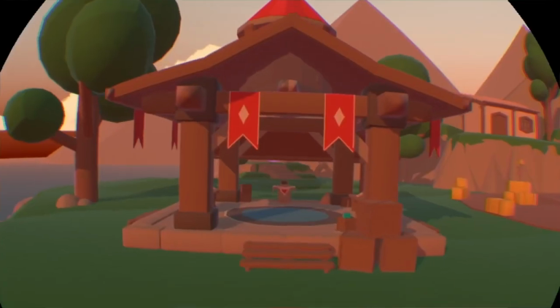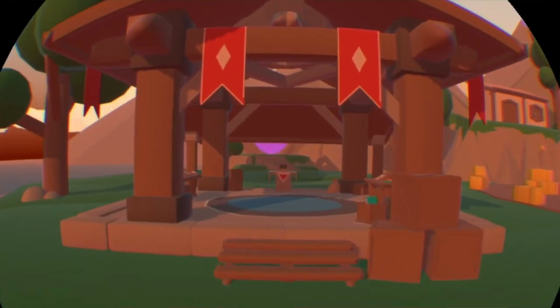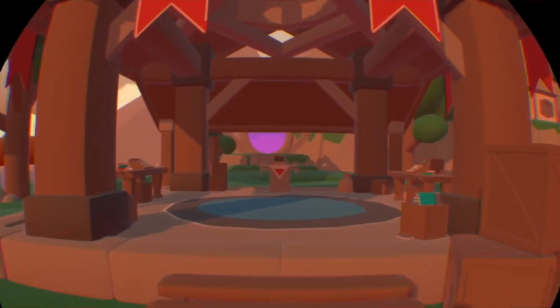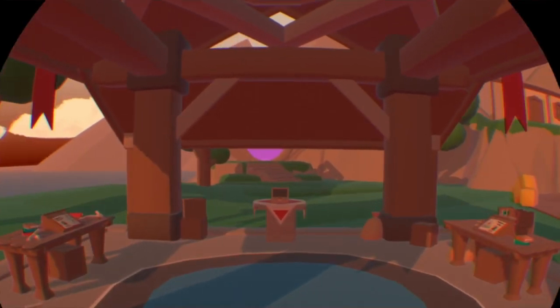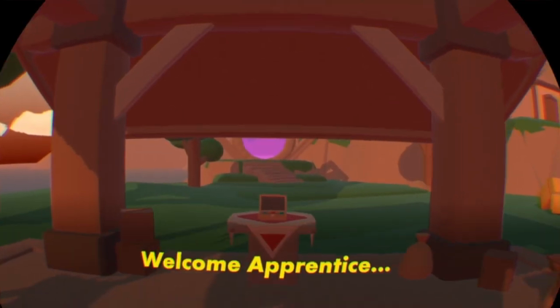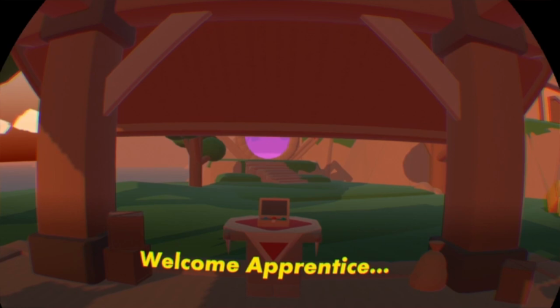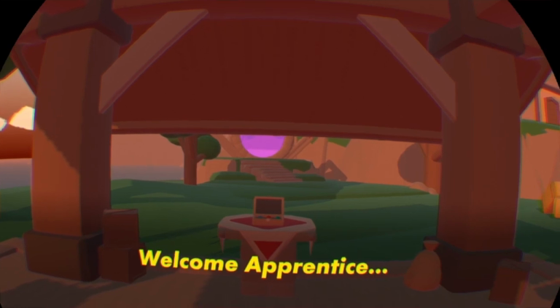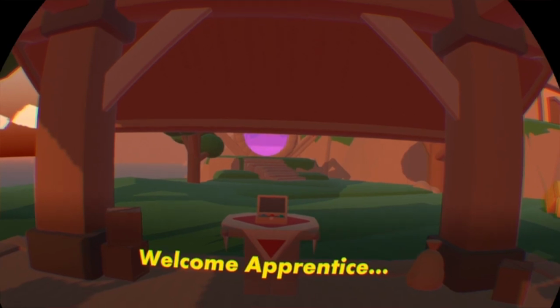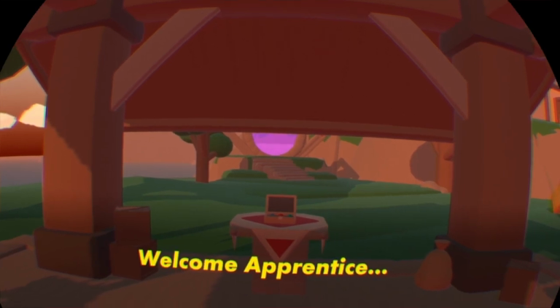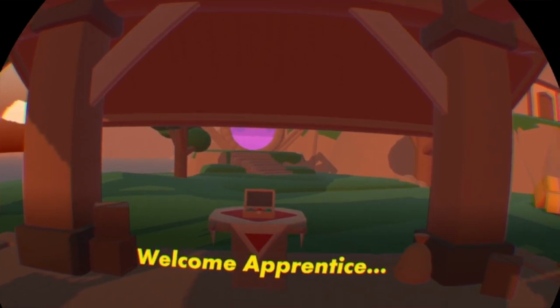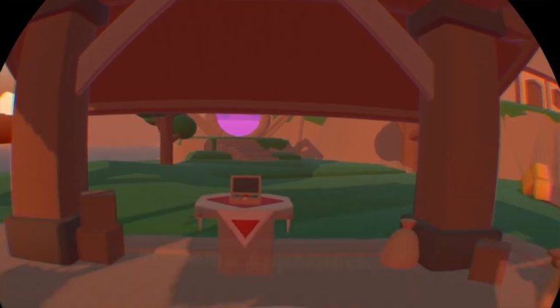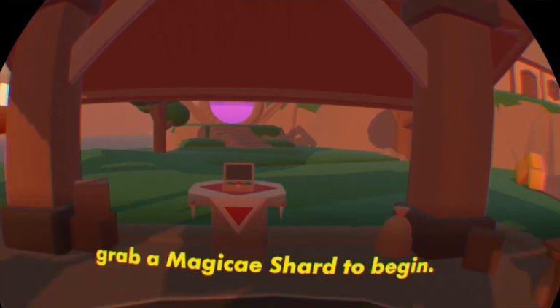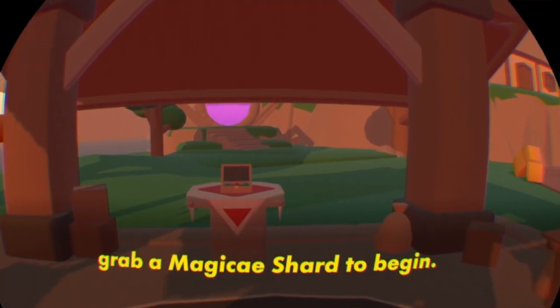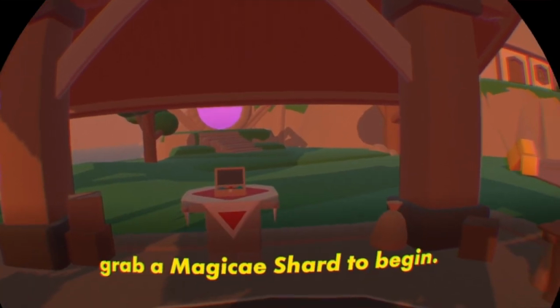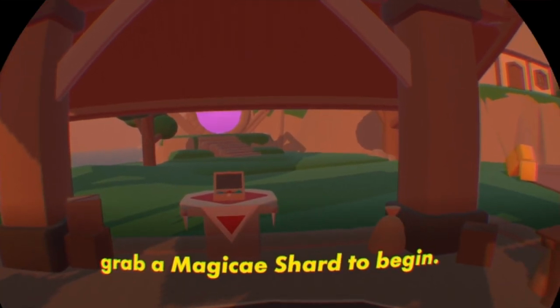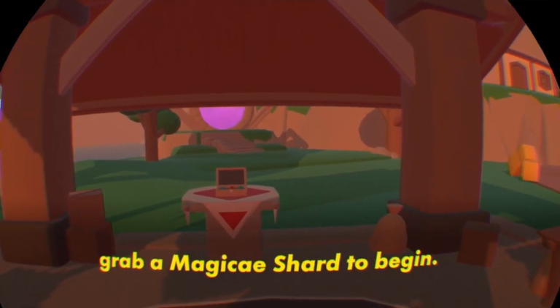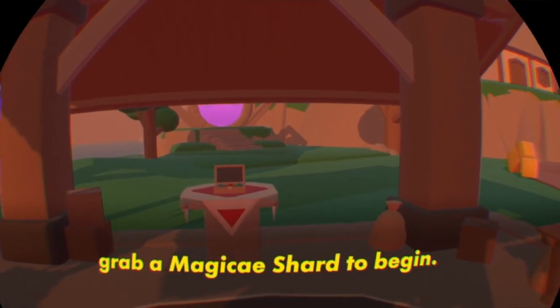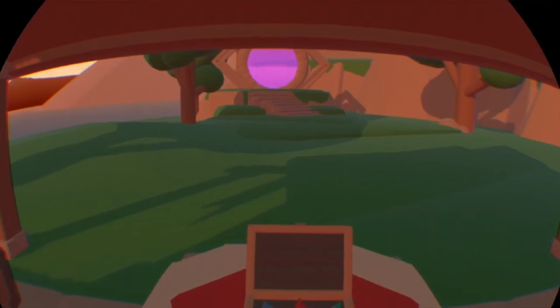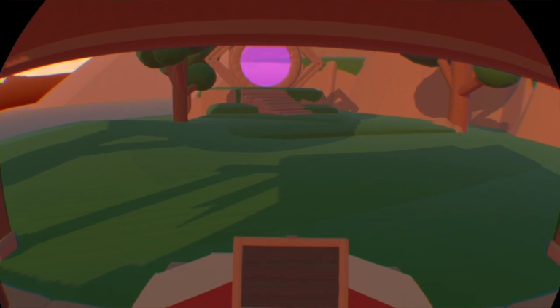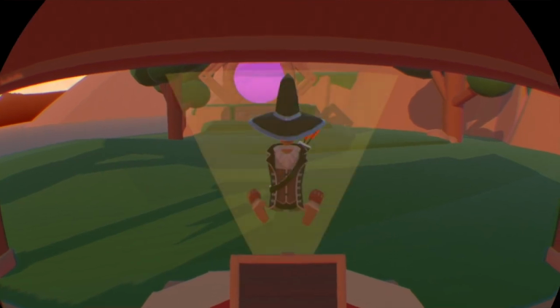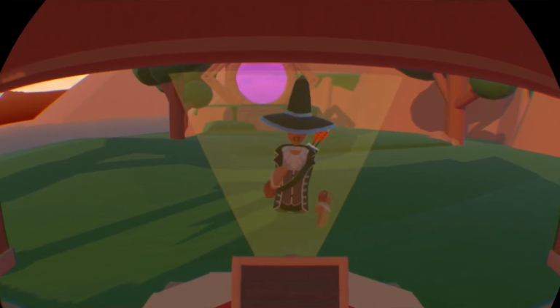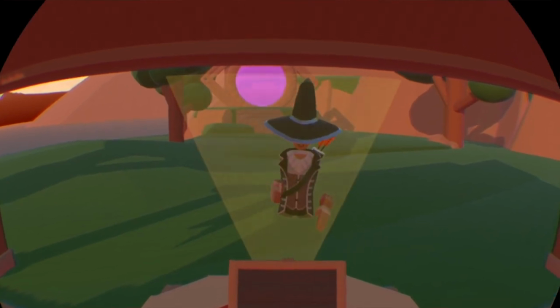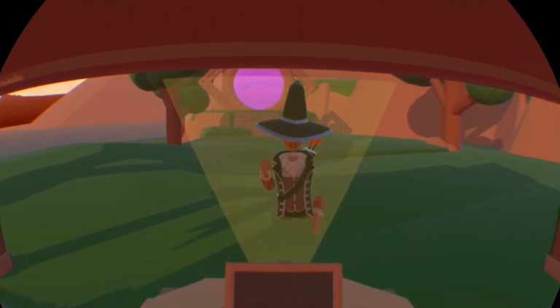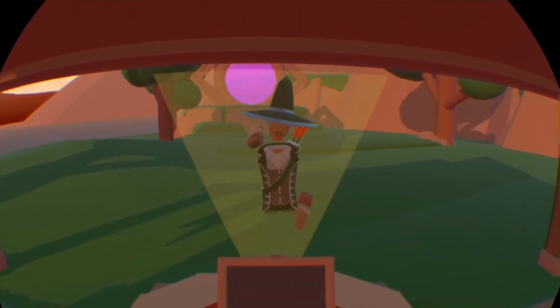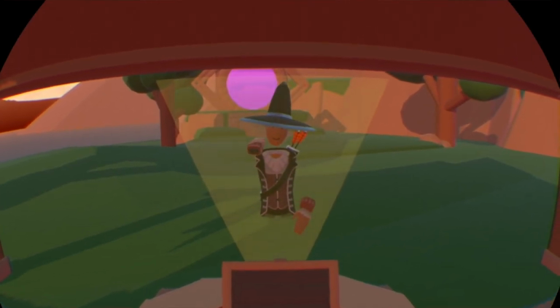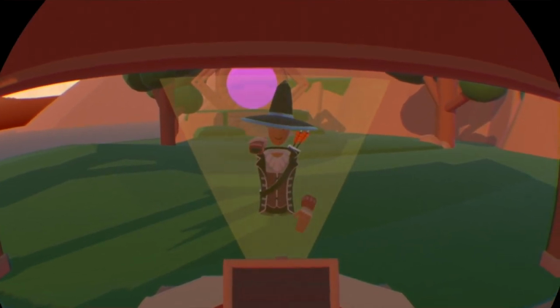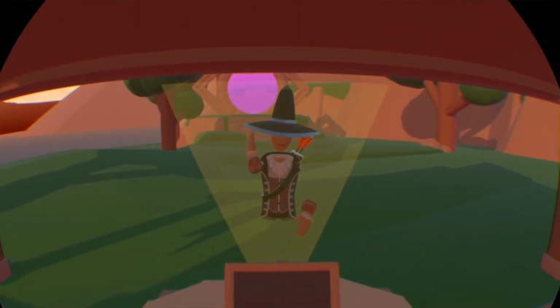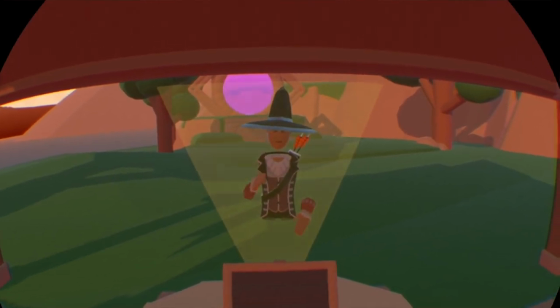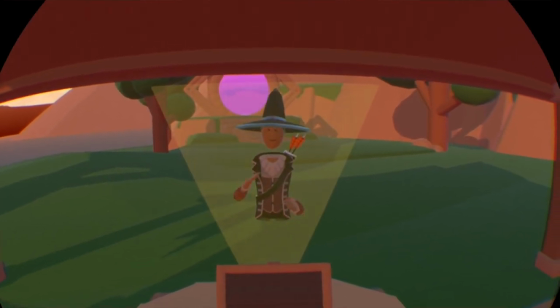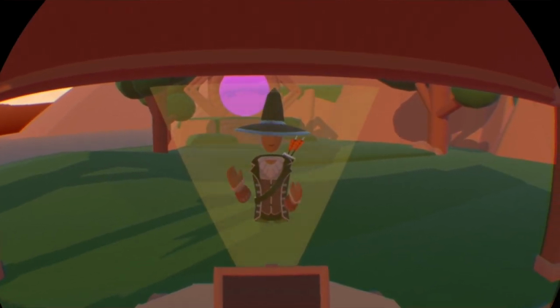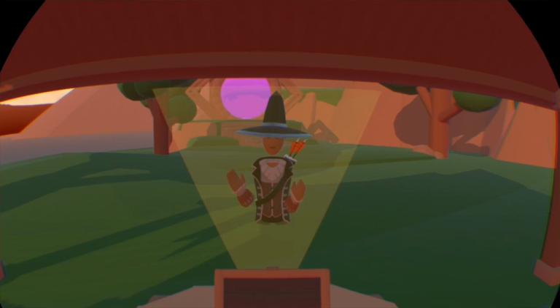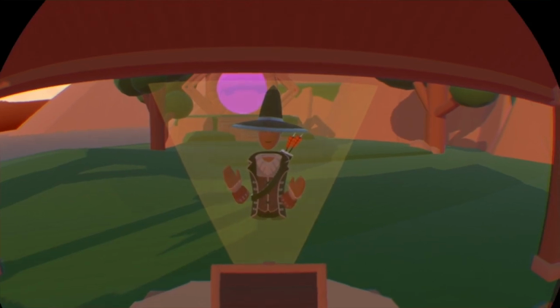Here you will find a Magikey Shard. Magikey Shards are the key to unlocking your magic abilities. Take a shard and place it on your back. Once you do, there will be three invisible zones in front of you.